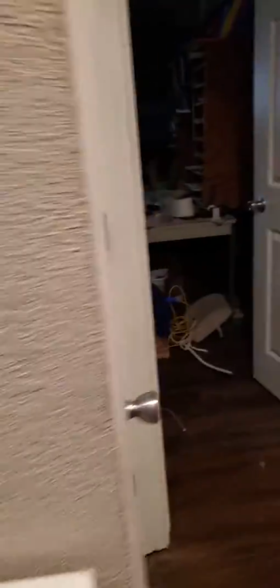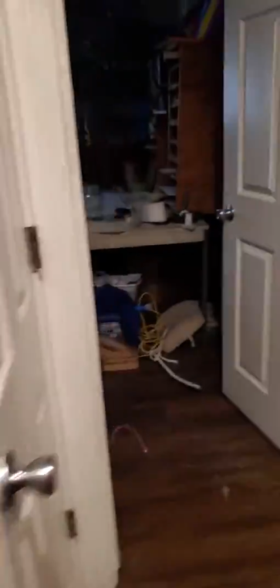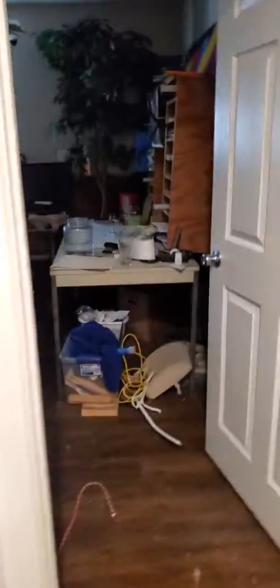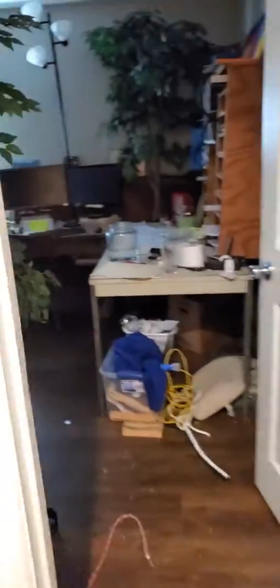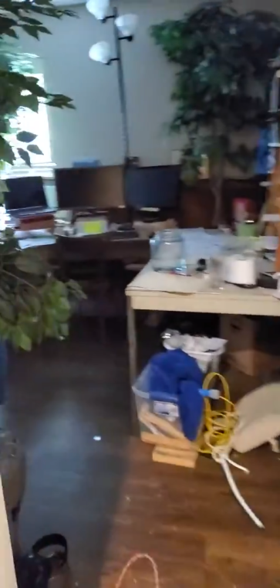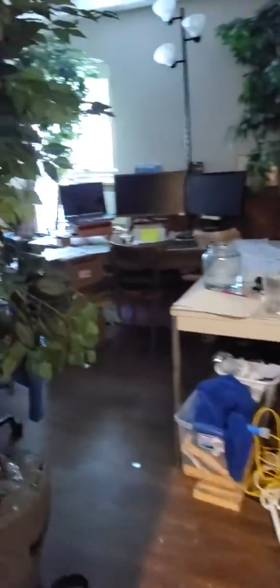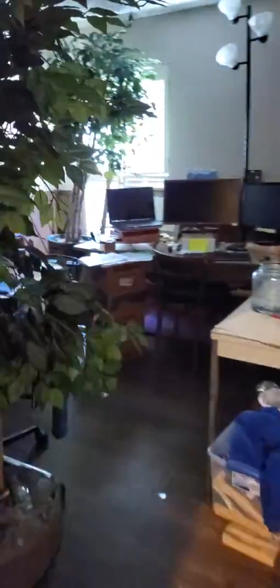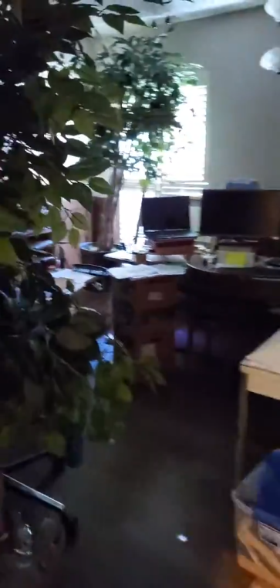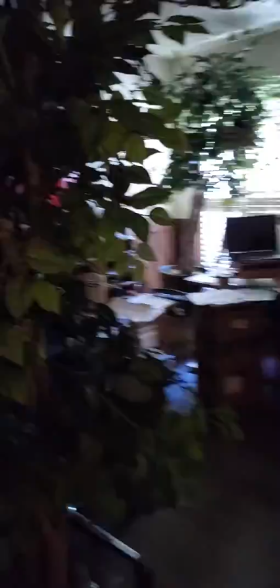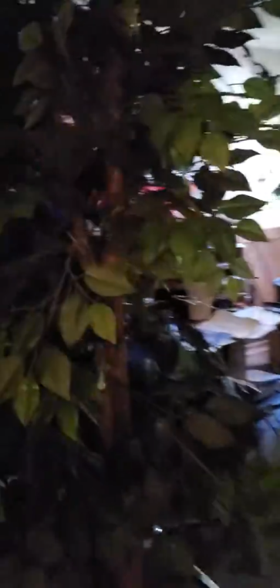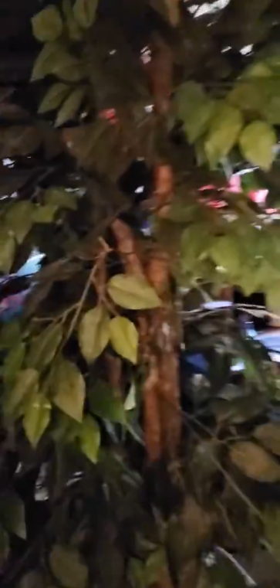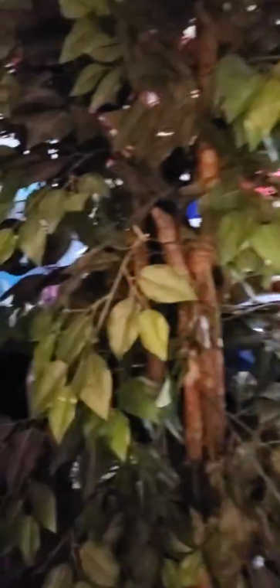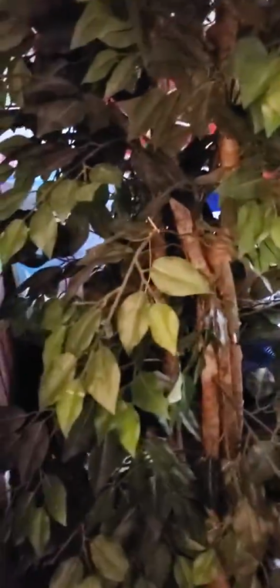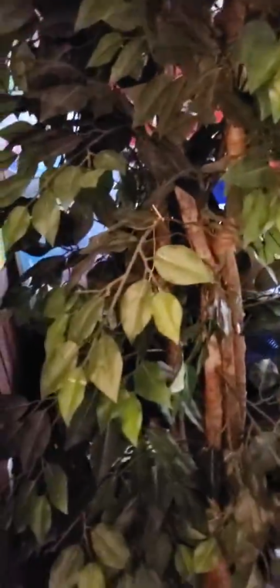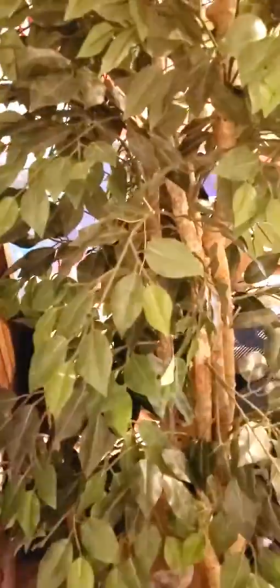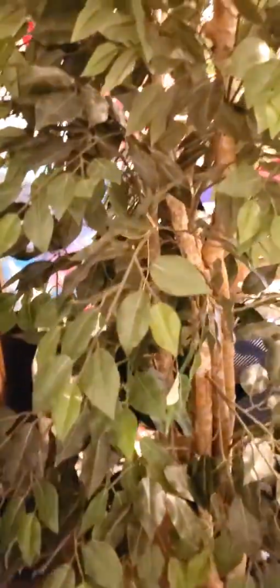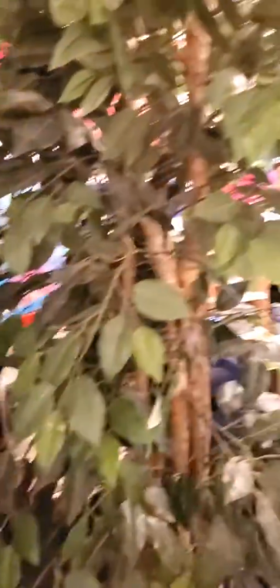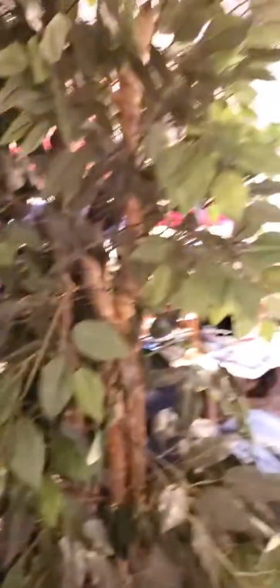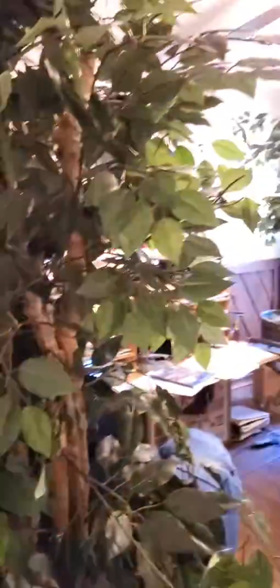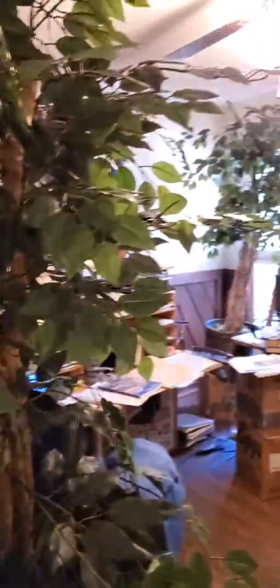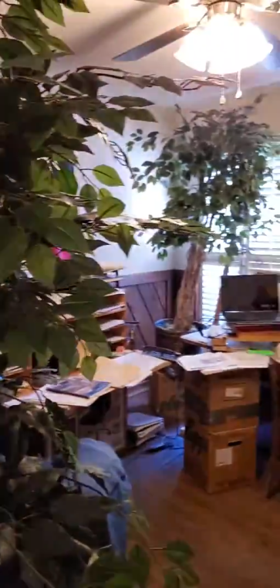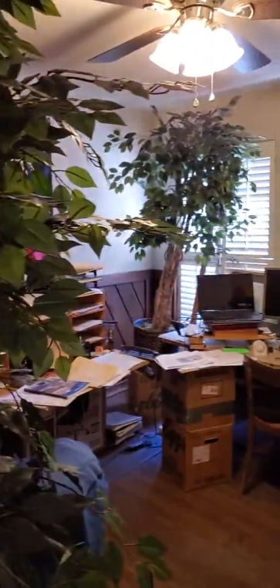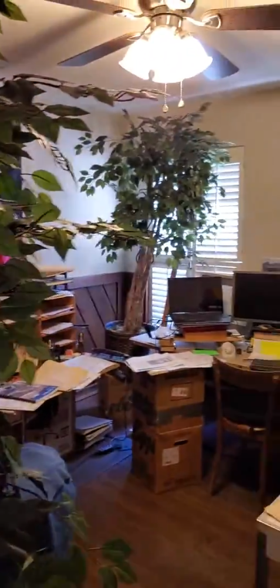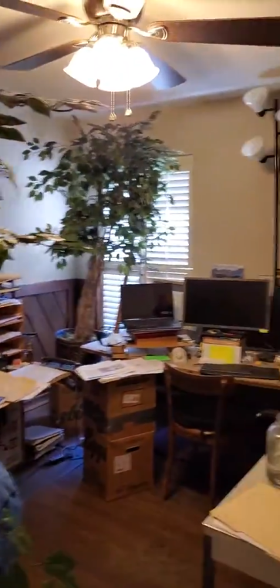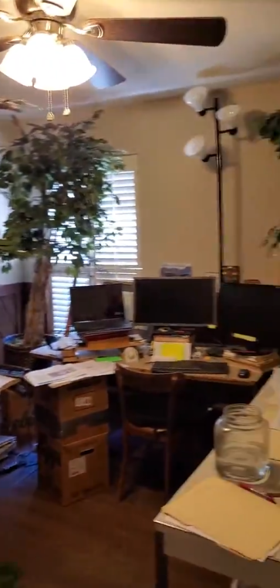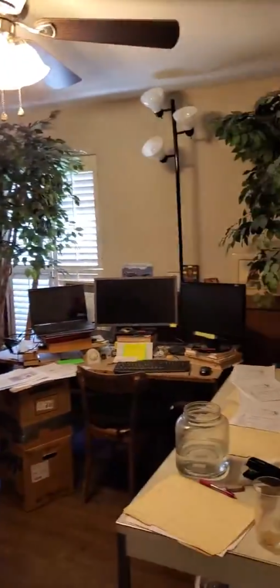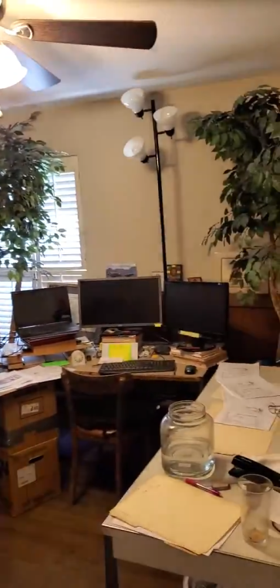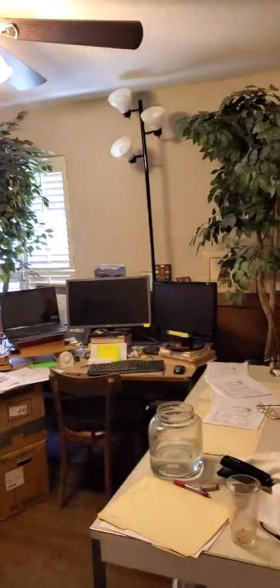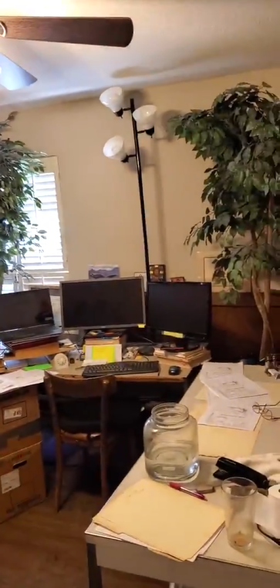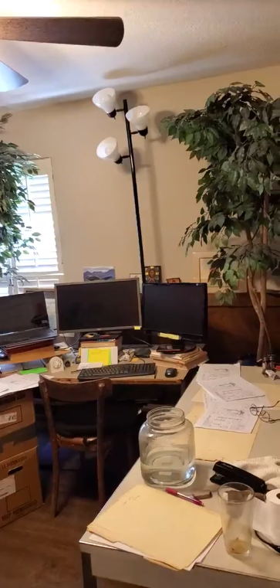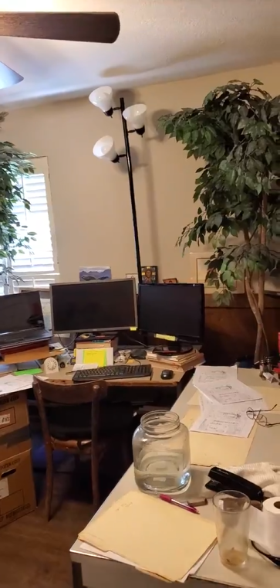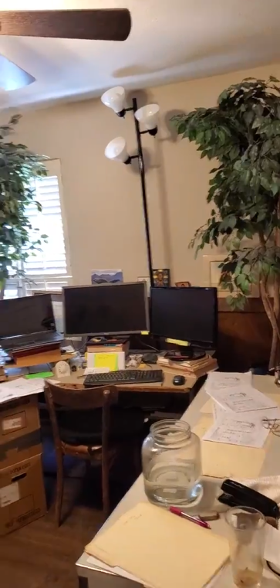This is my husband's office. Don't let the fake trees throw you off — I'm trying something new here.